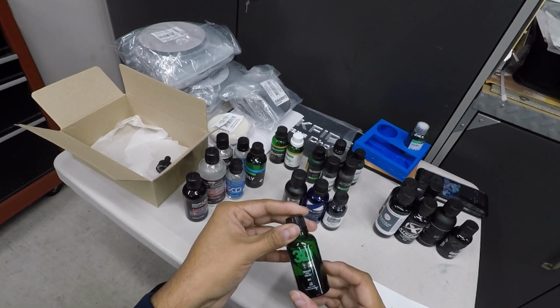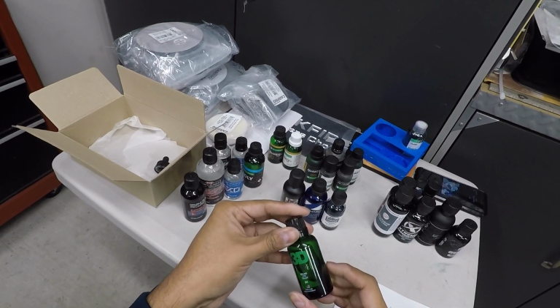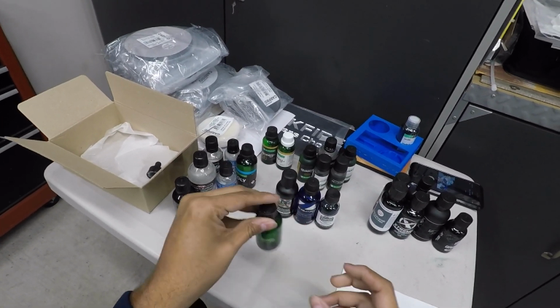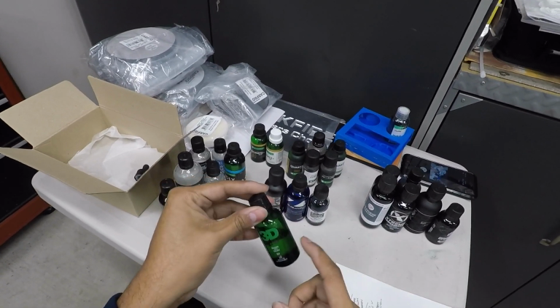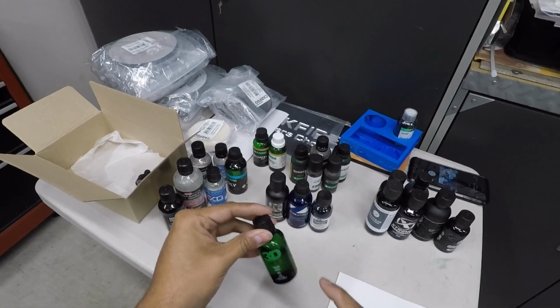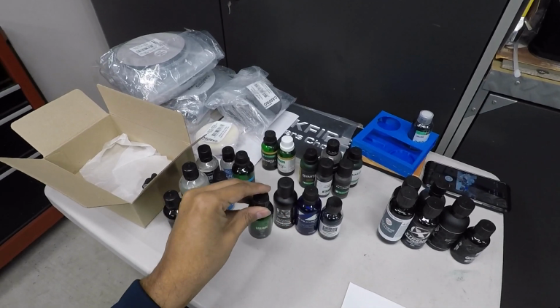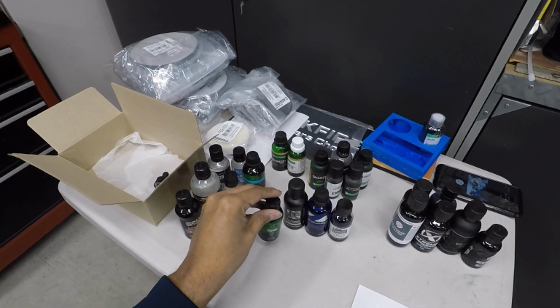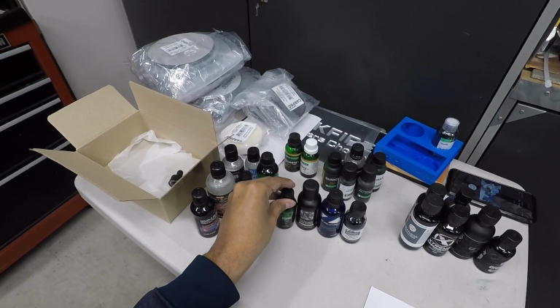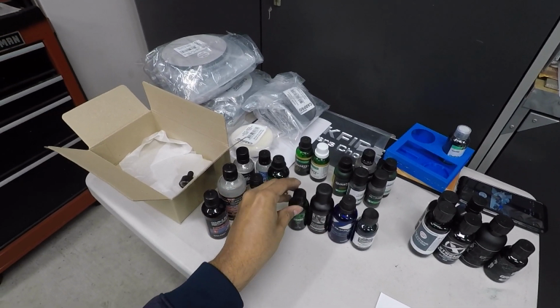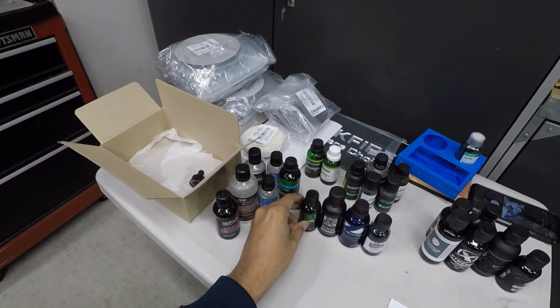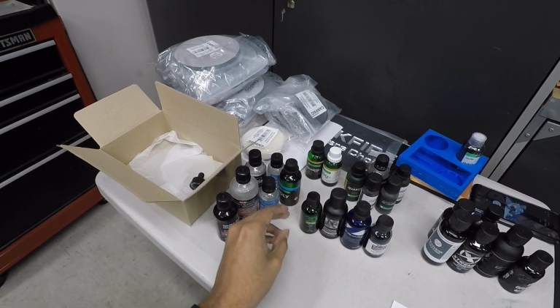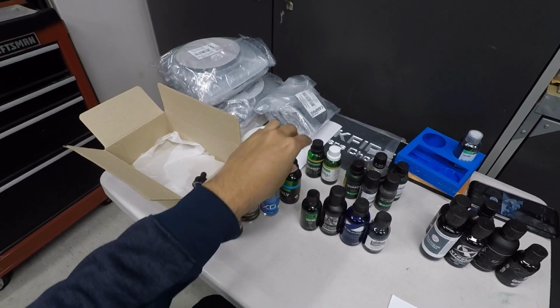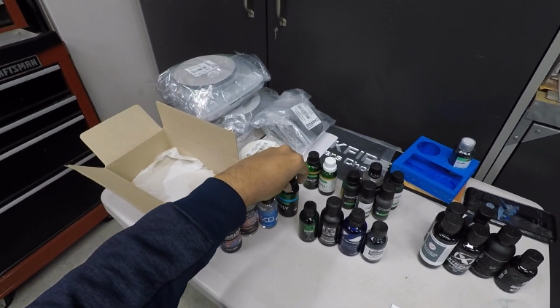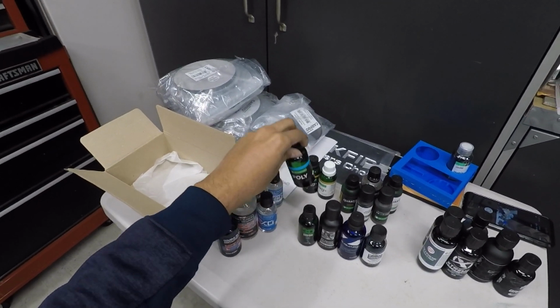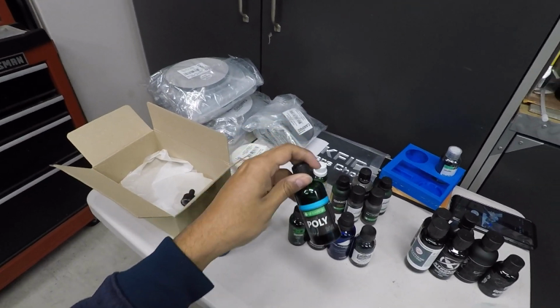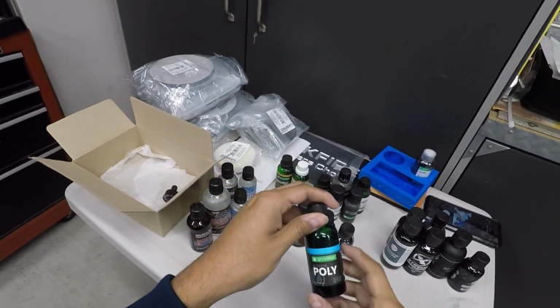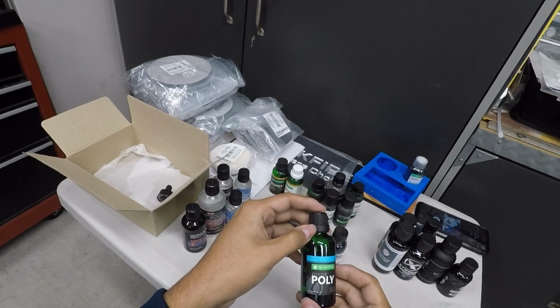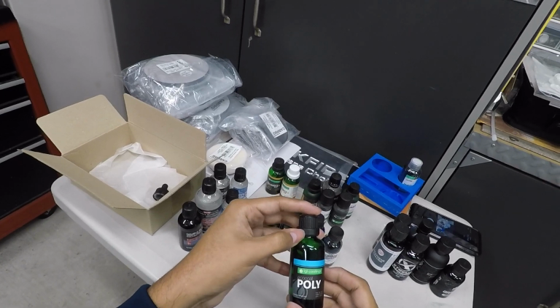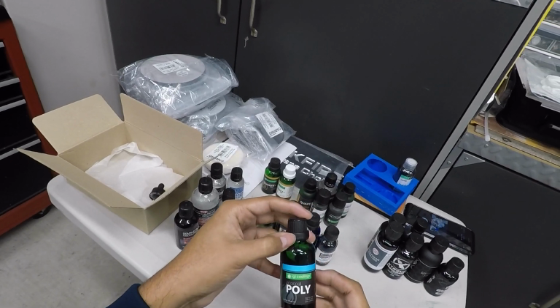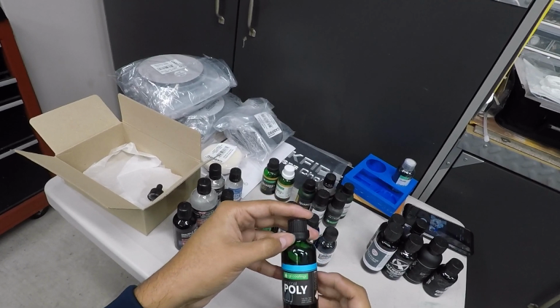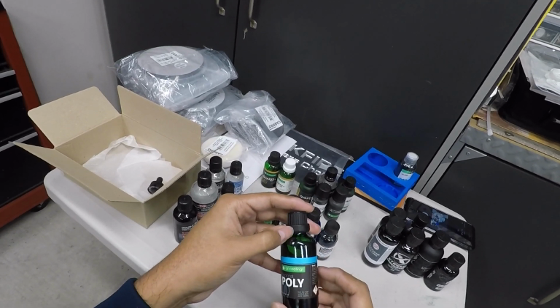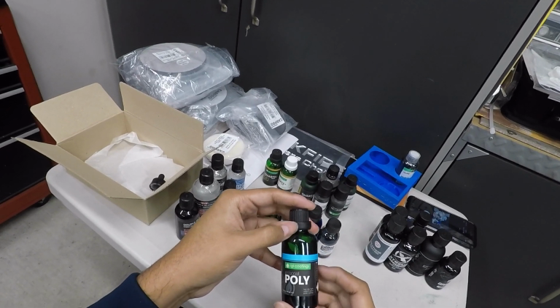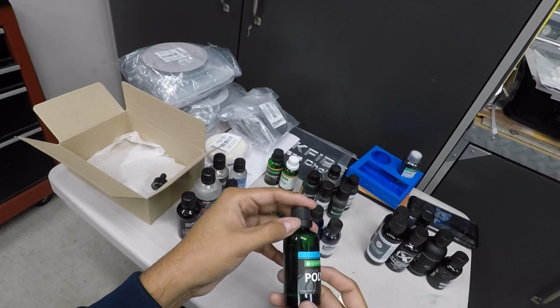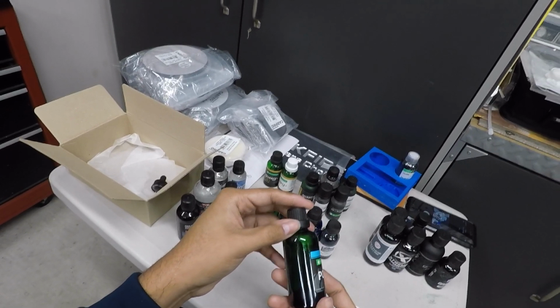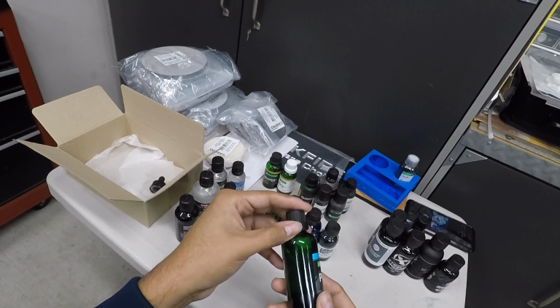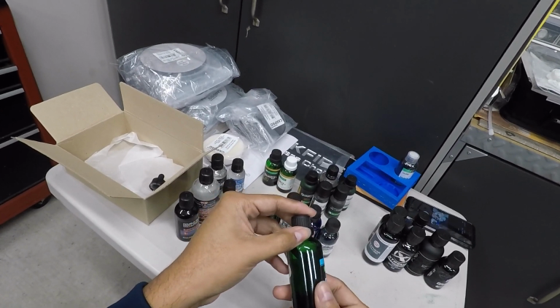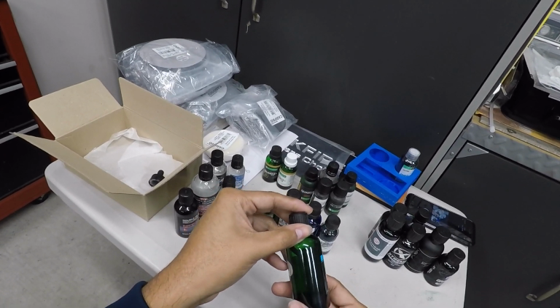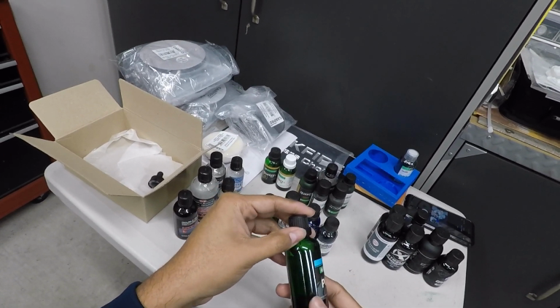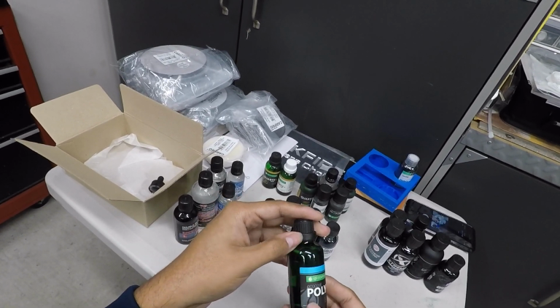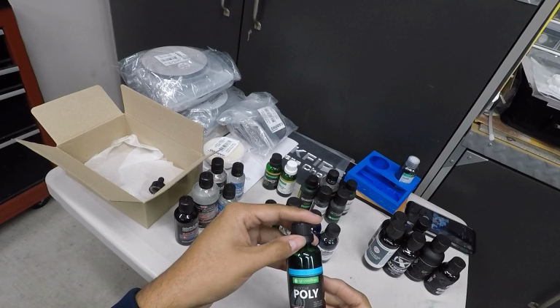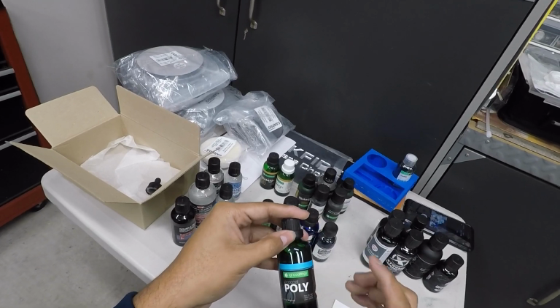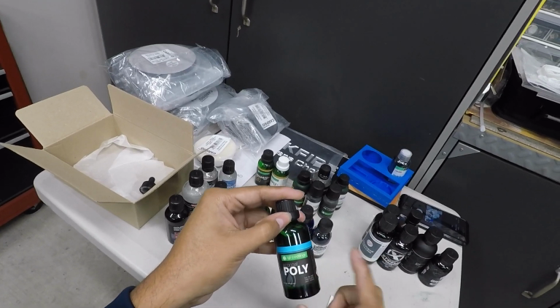I have the 3D ceramic coating, which you guys have seen me use — it's an interesting coating because it feels a lot different and it's definitely a sheeting-type coating. We also have IGL Eco Coat Poly, which only comes in a 50ml bottle and is the only IGL coating available to the consumer.